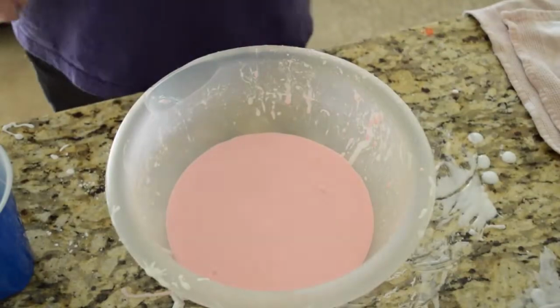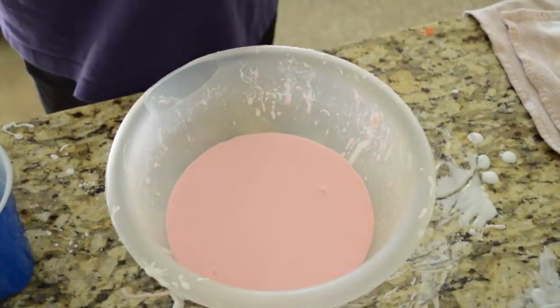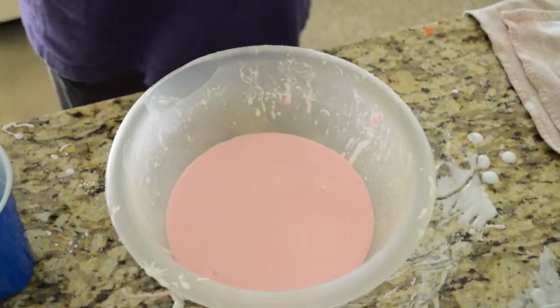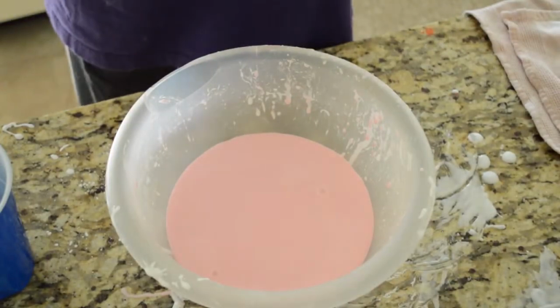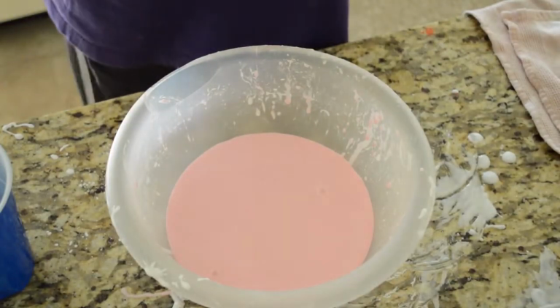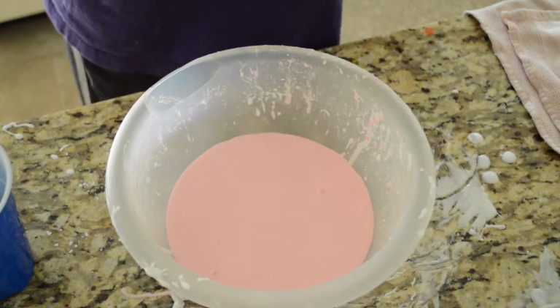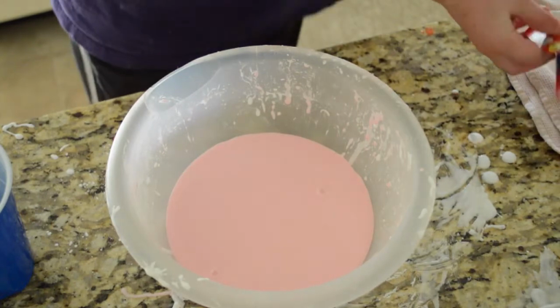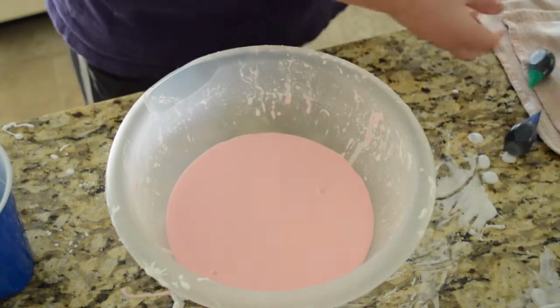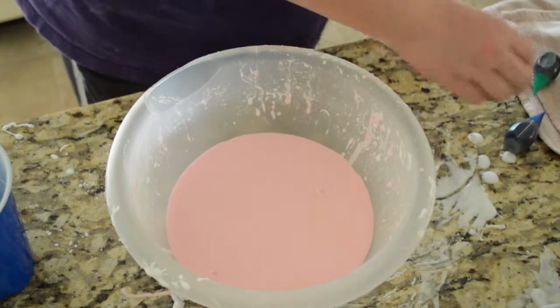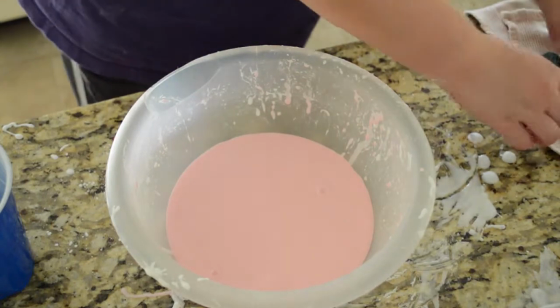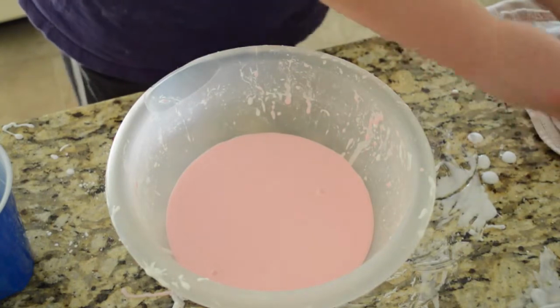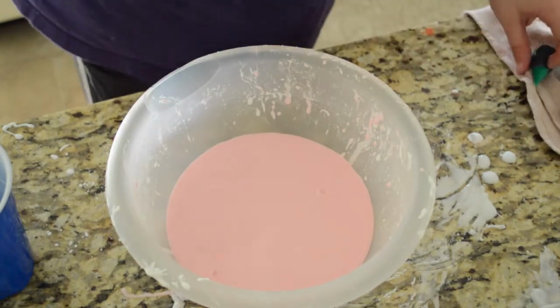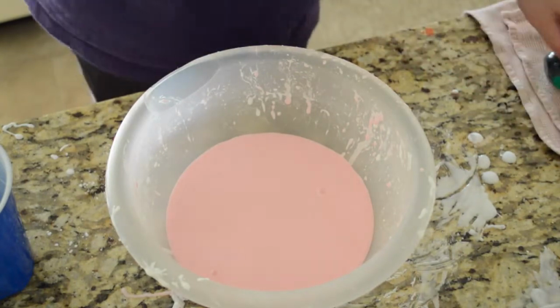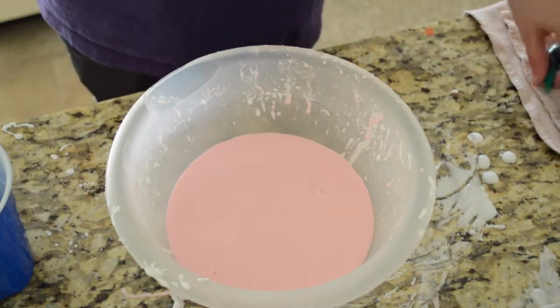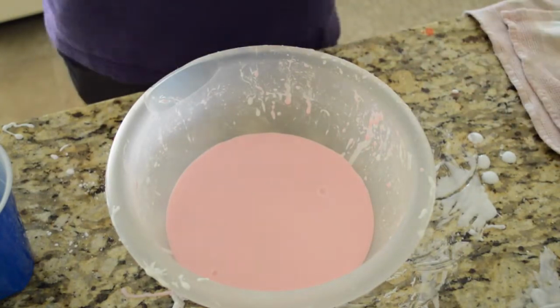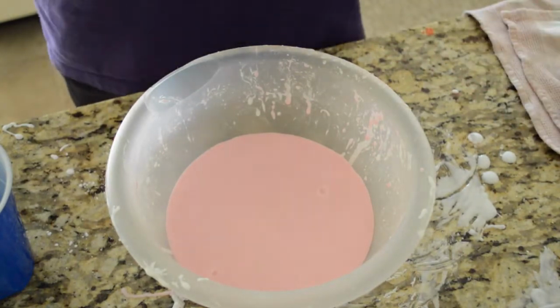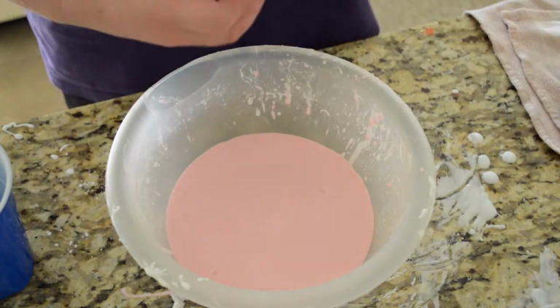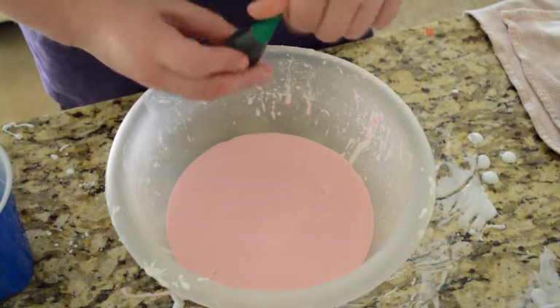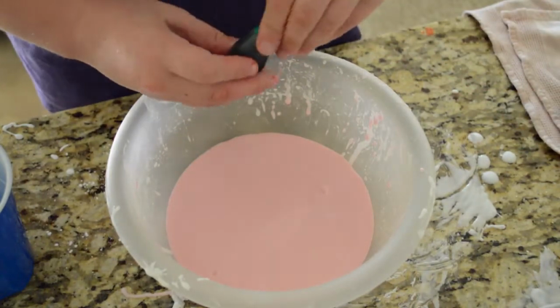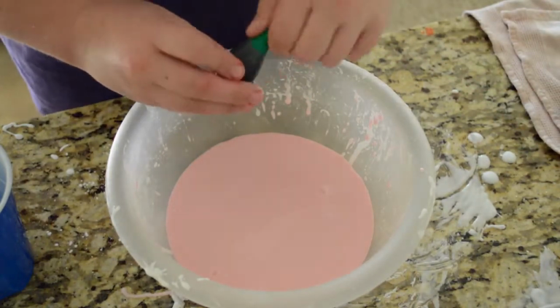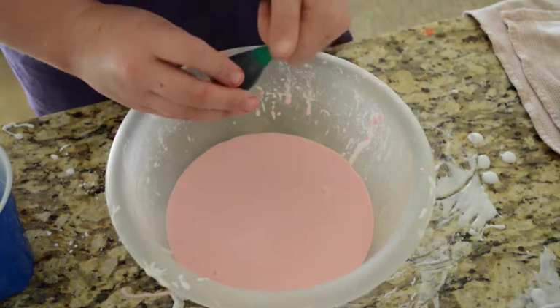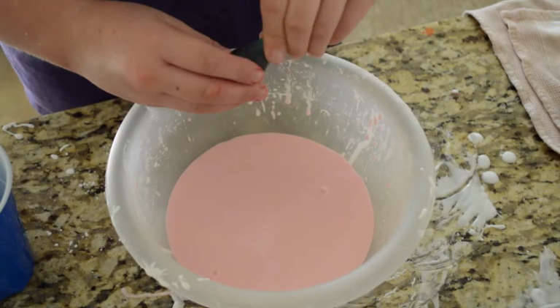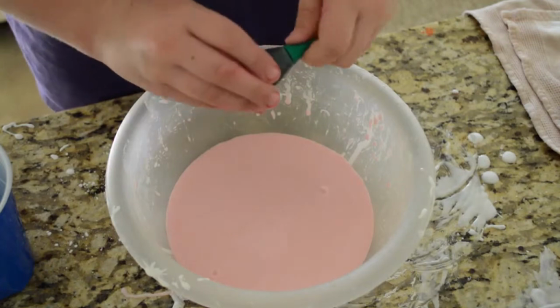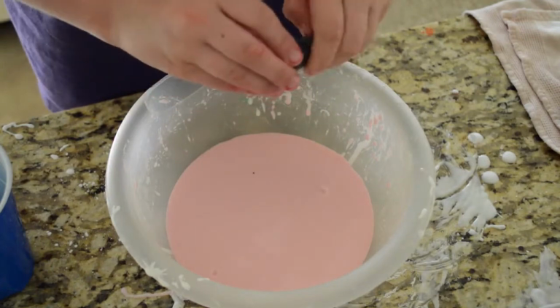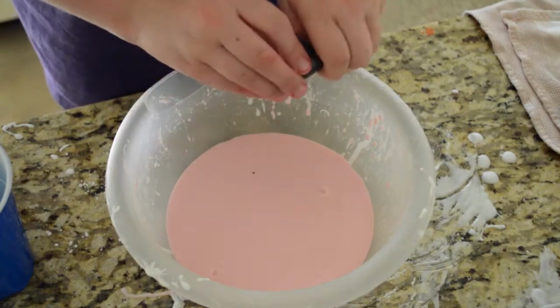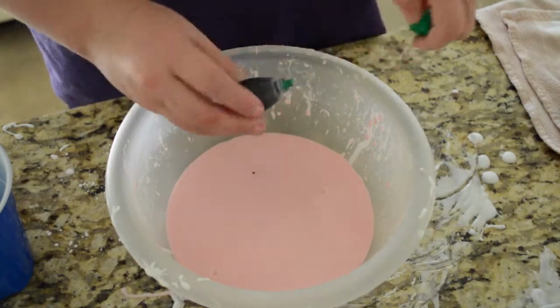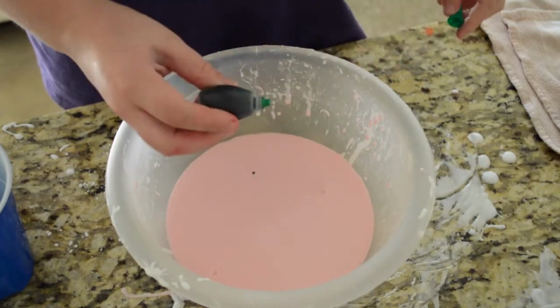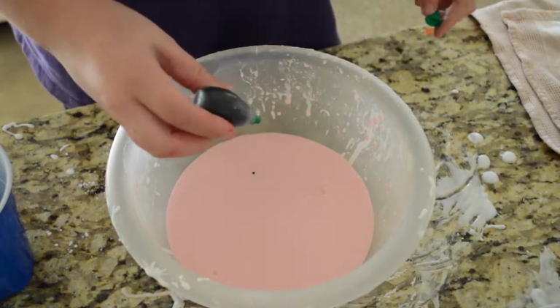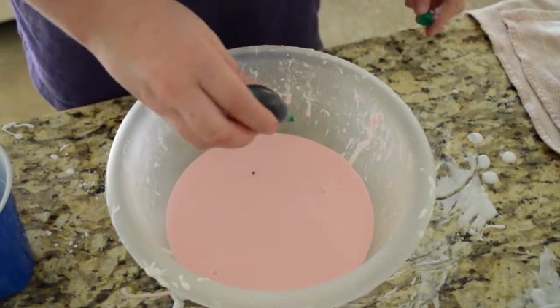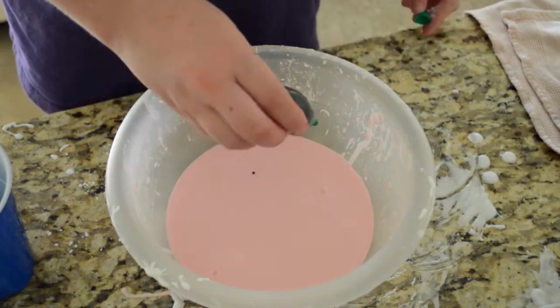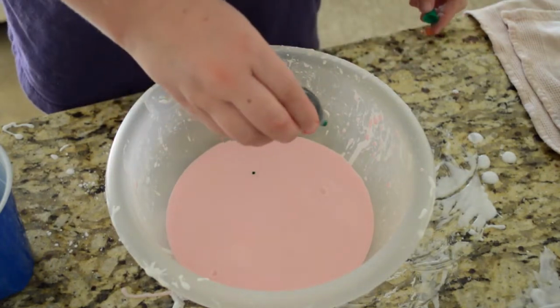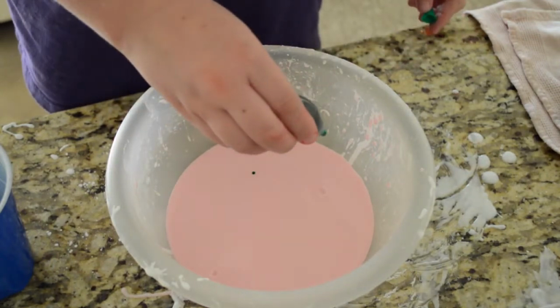Now we're just going to have some fun by mixing in random colors. I think we'll do green, and then we're just going to leave it in blobs and at the end we're just going to hammer it.